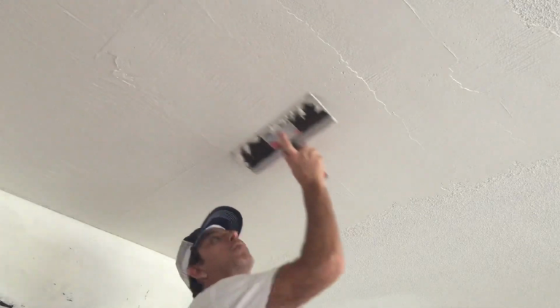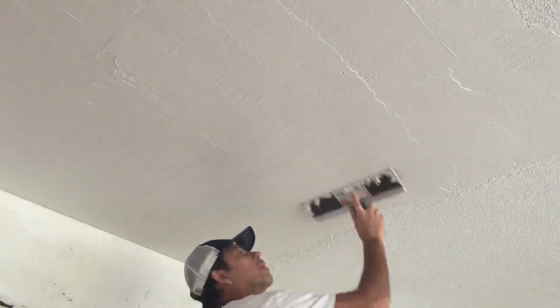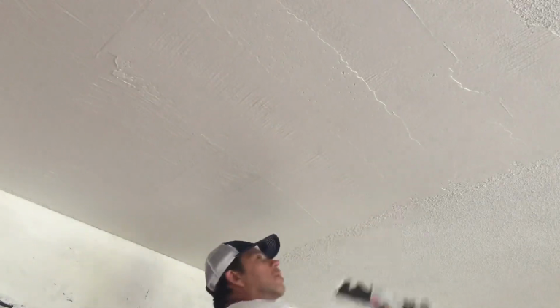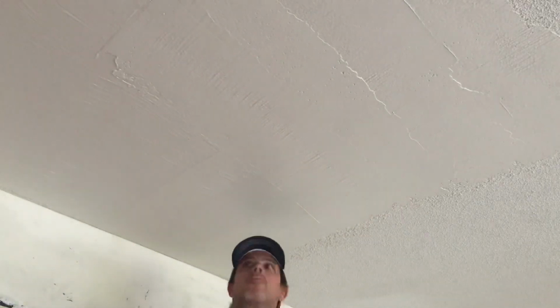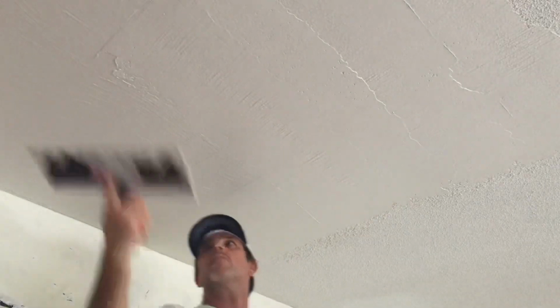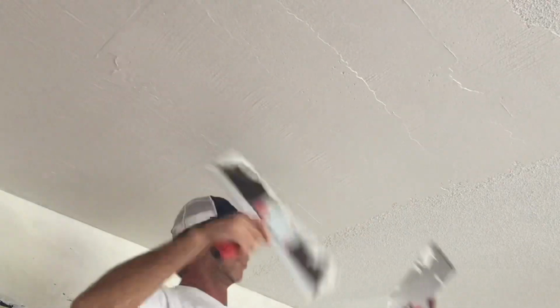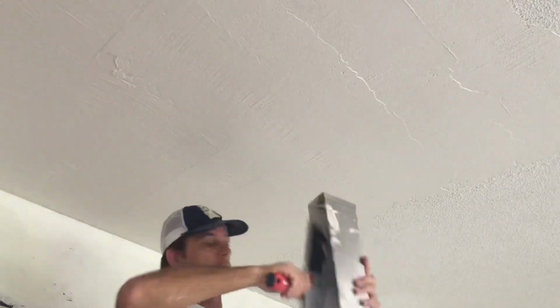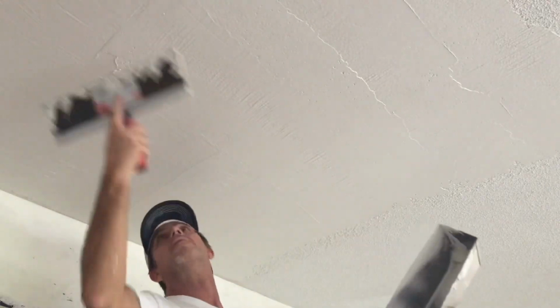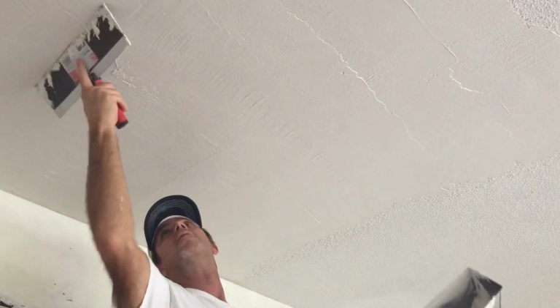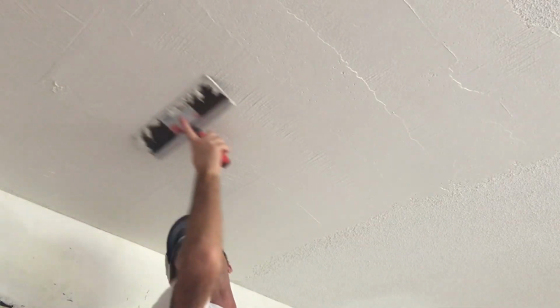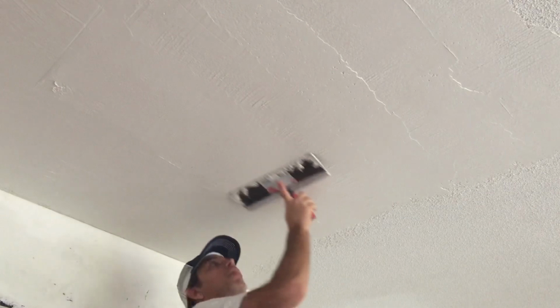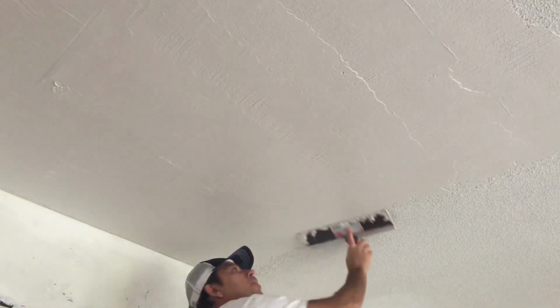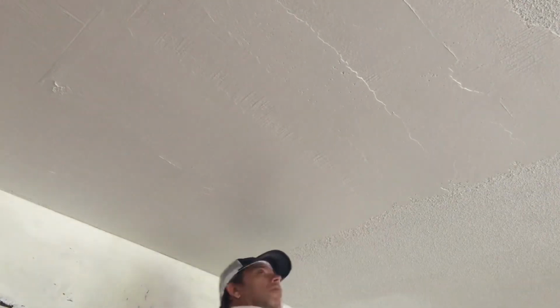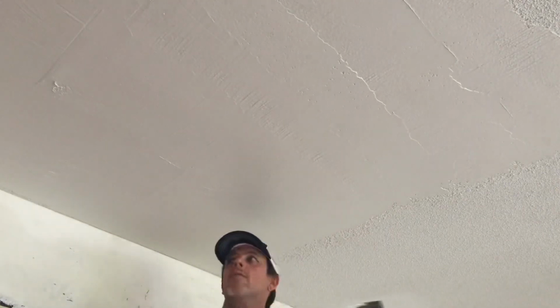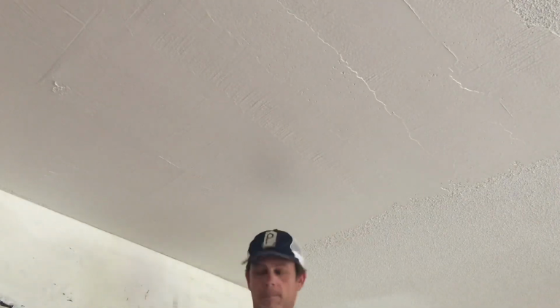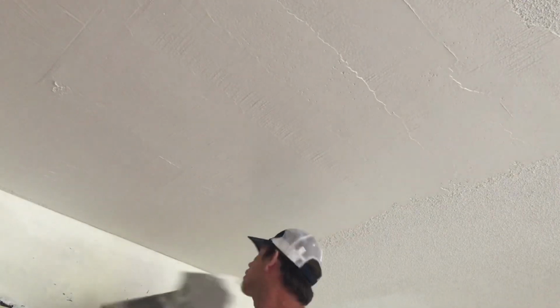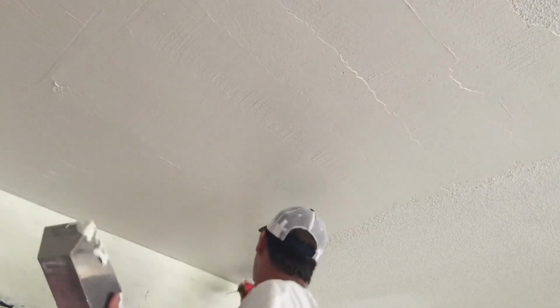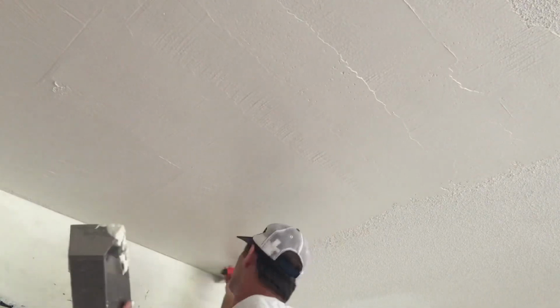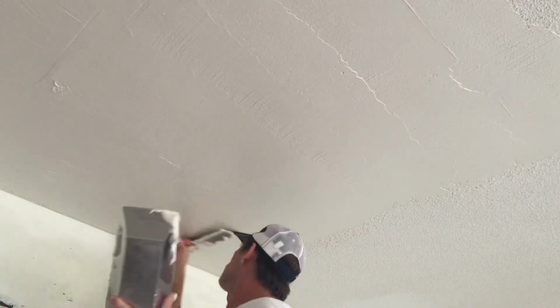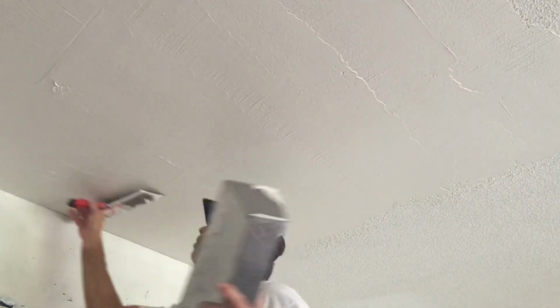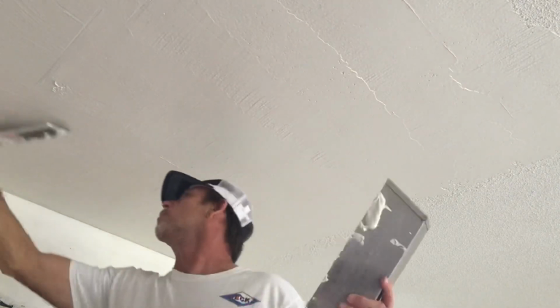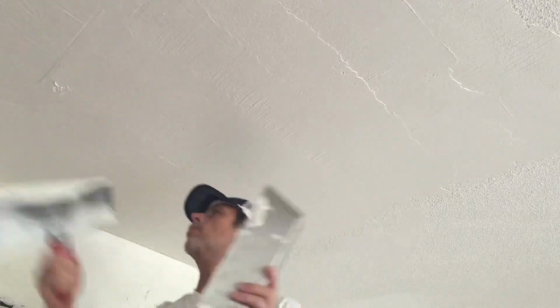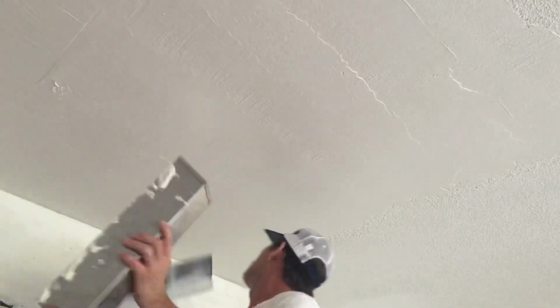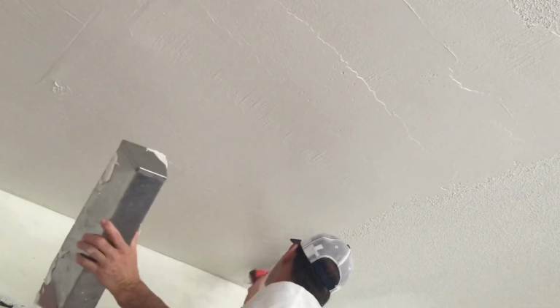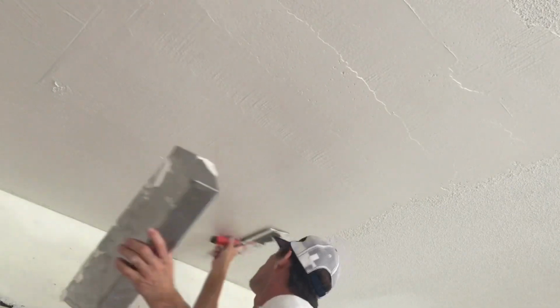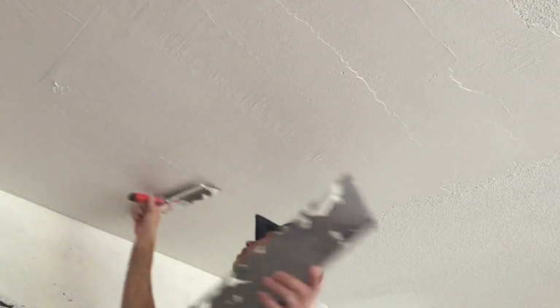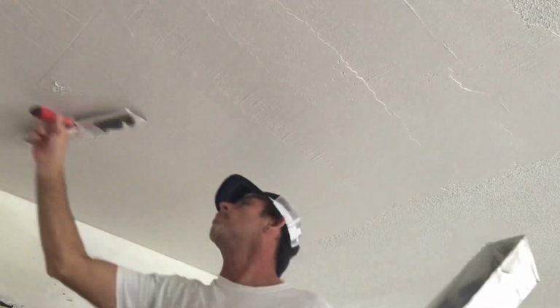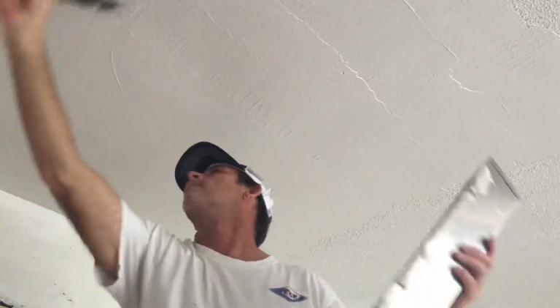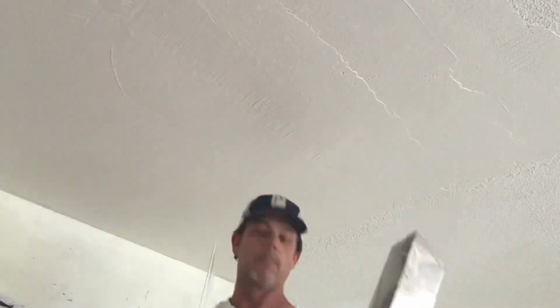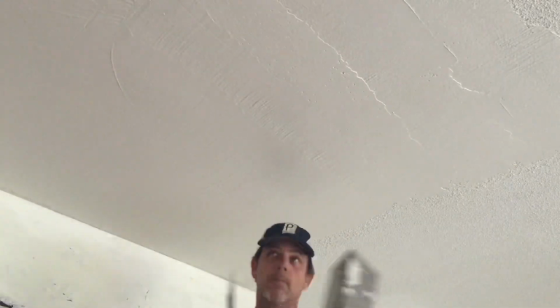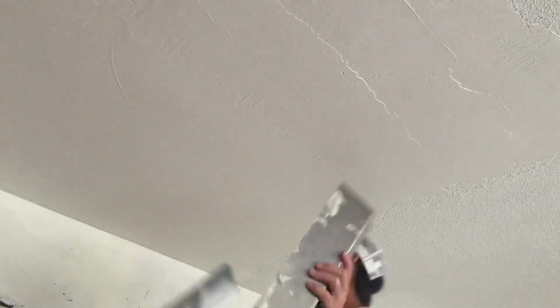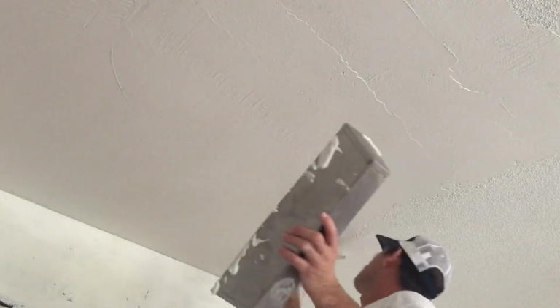You don't want to go scraping your popcorn ceiling and getting that asbestos dust all over your home. I do have some asbestos test kits and lead test kits in my Amazon influencer store — I have a link down below in the description.